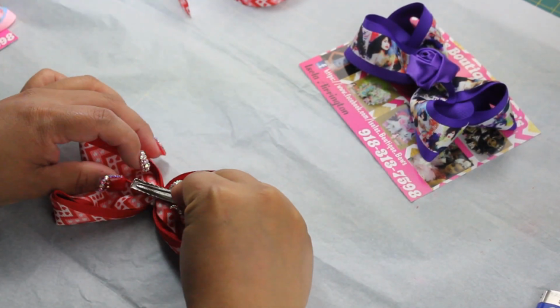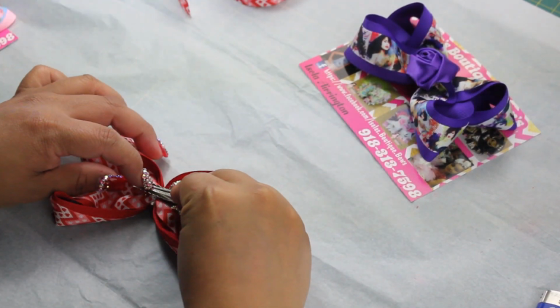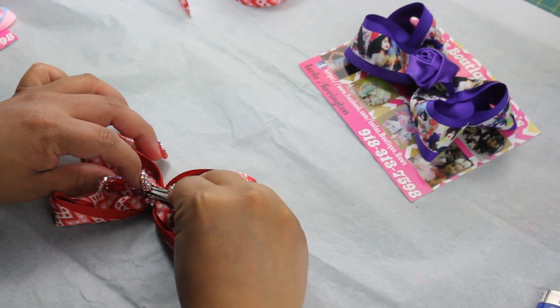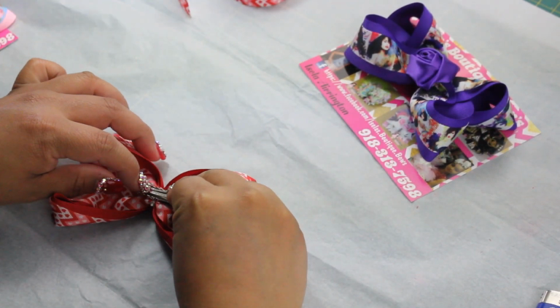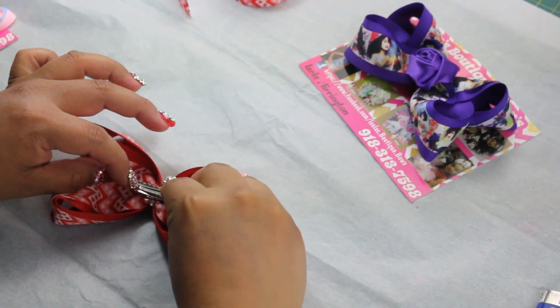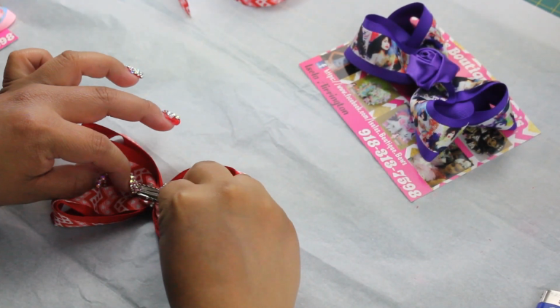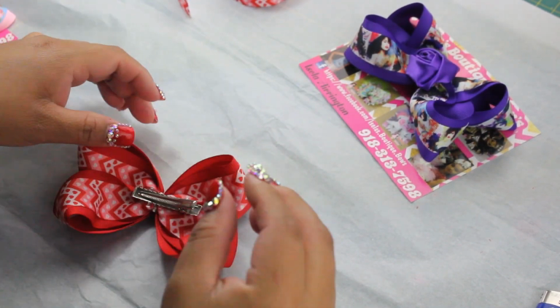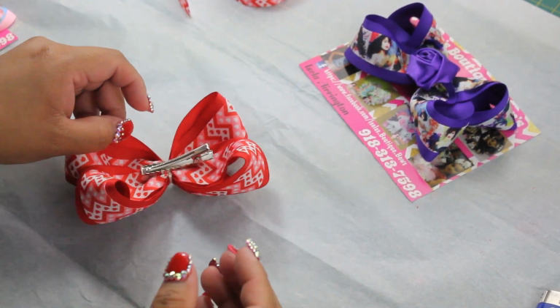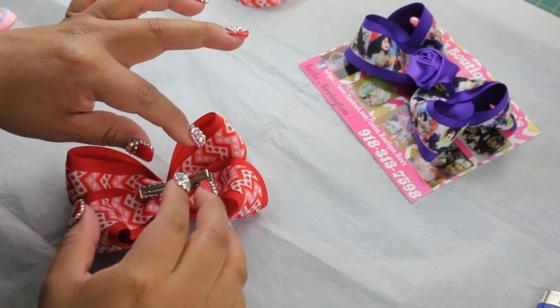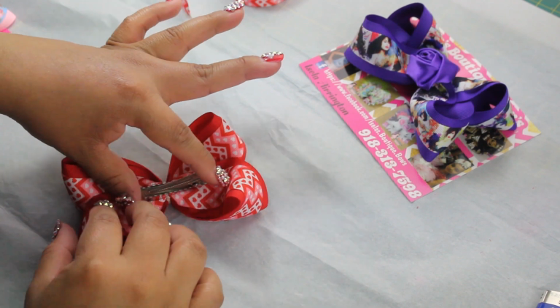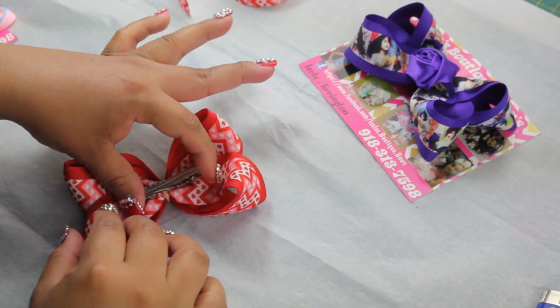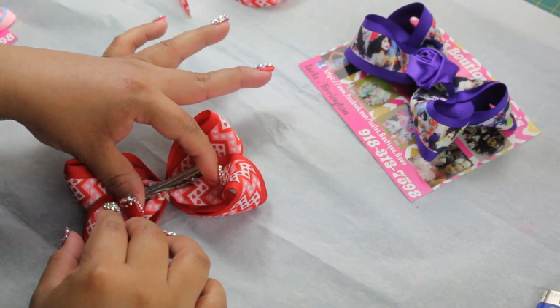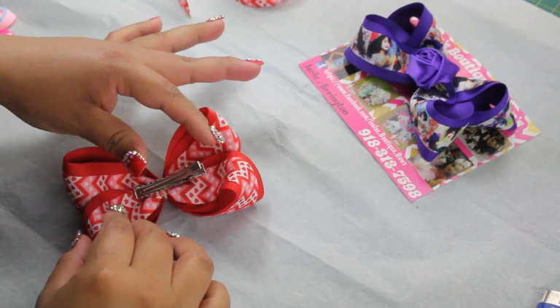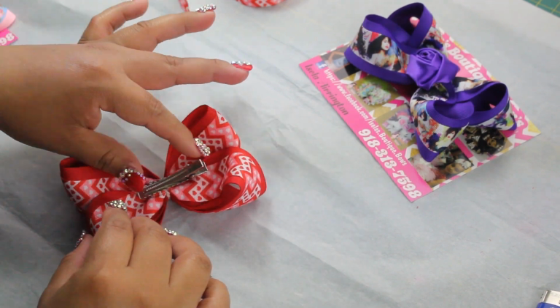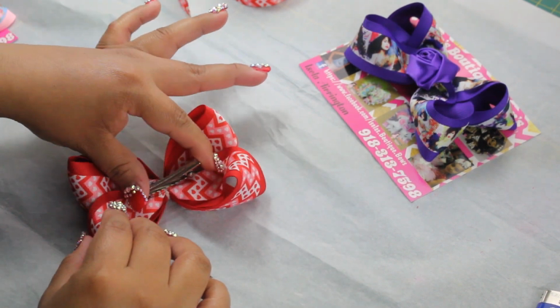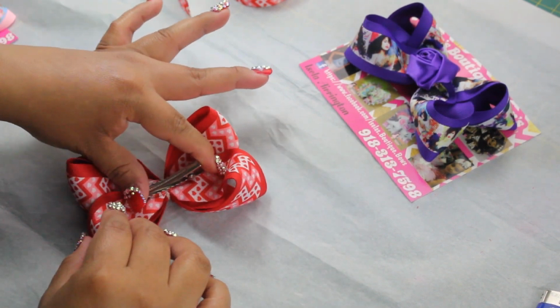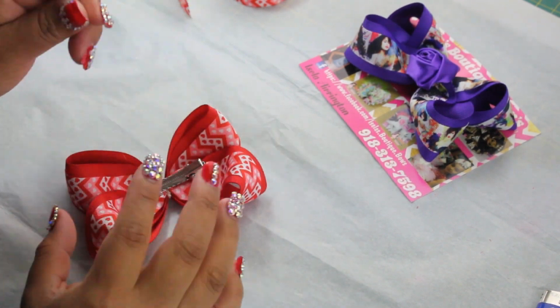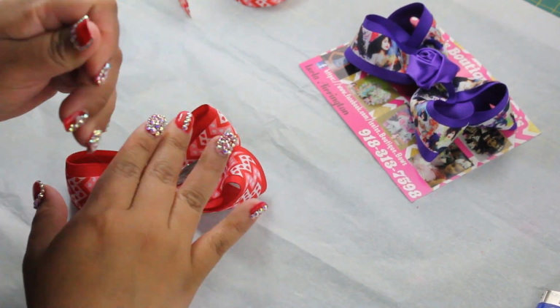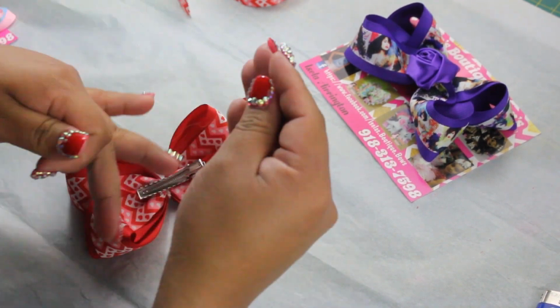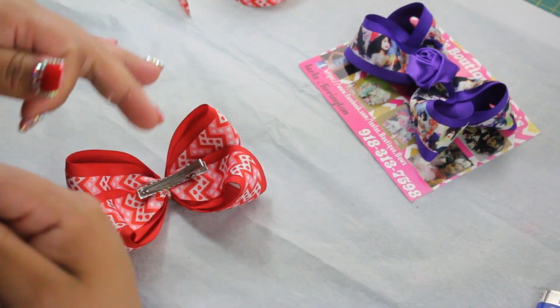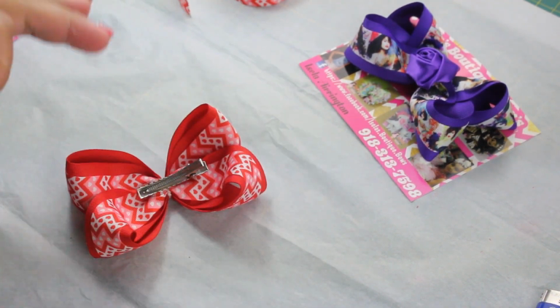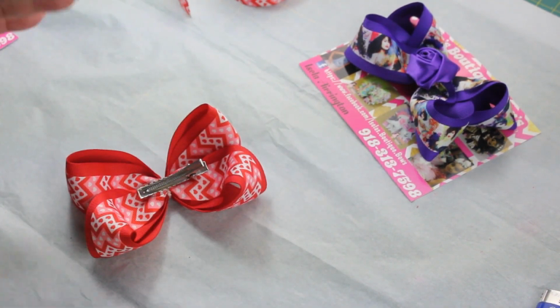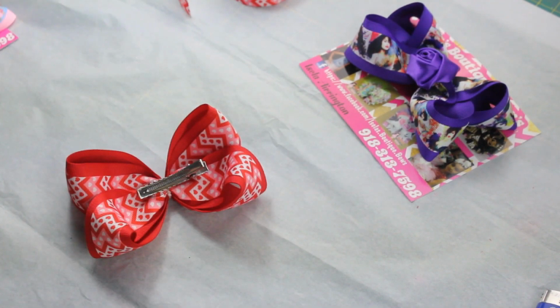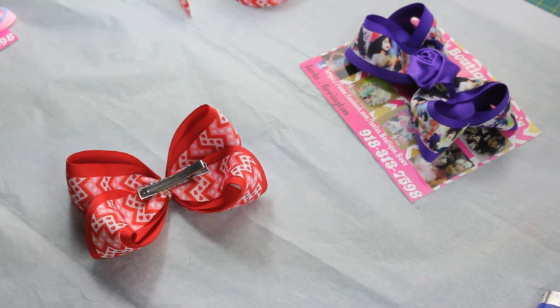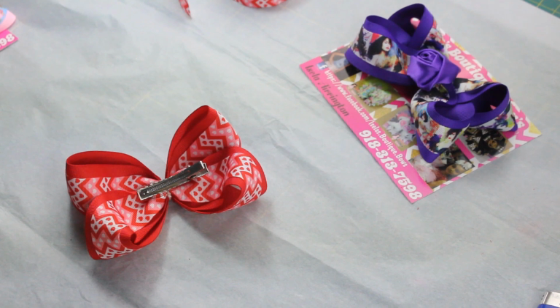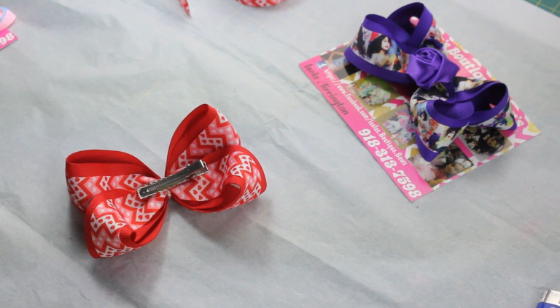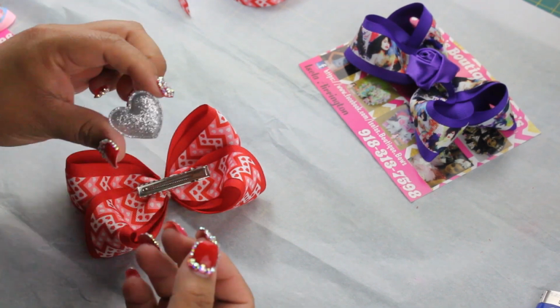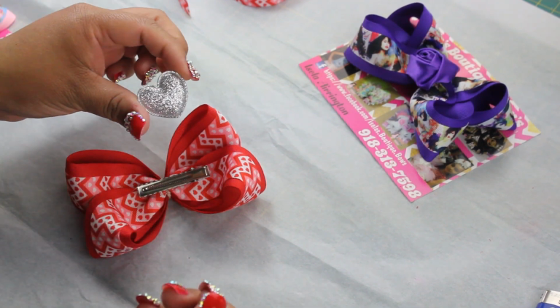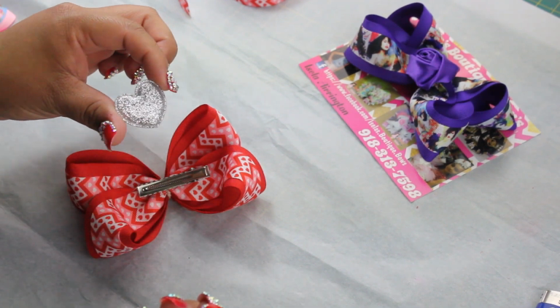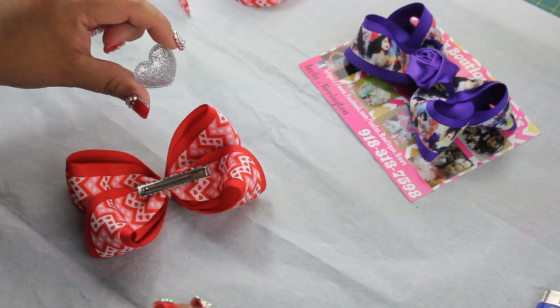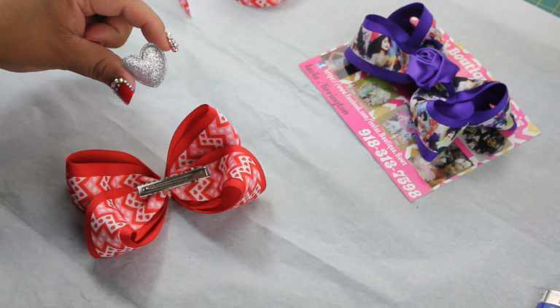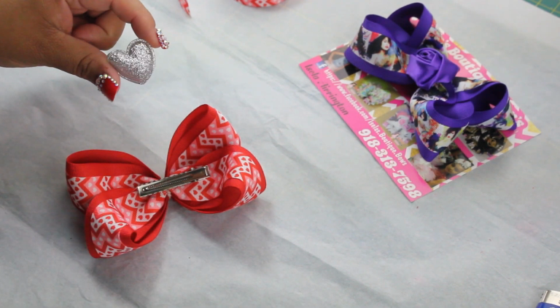Glue your clip and give it a moment to let it dry — you don't want to start wrapping until it's dry. I'm going to be adding this little heart on top.